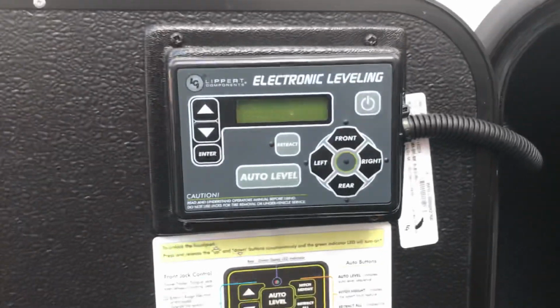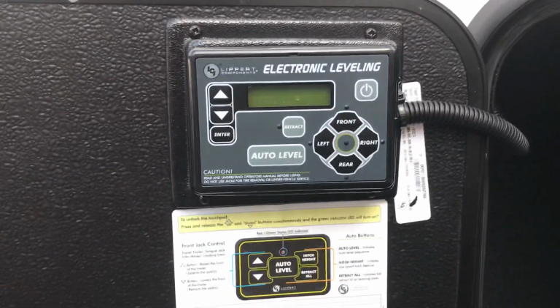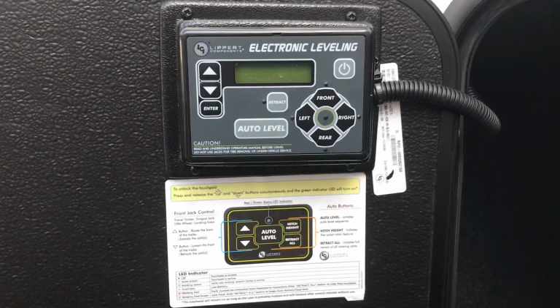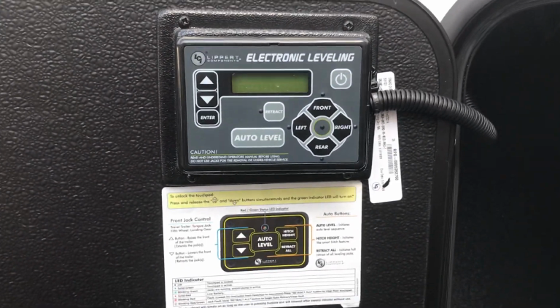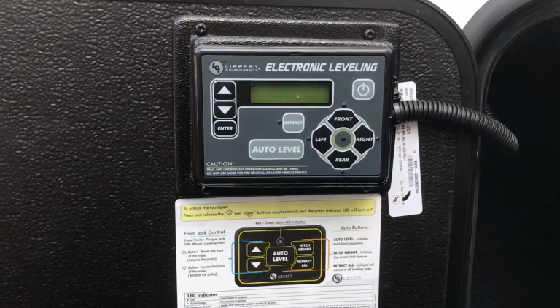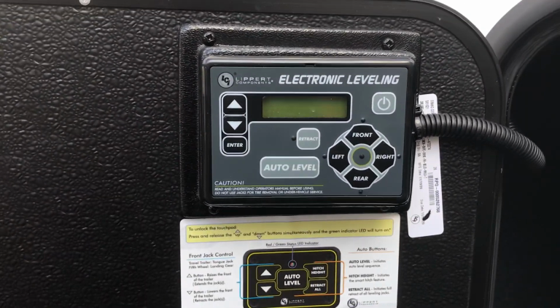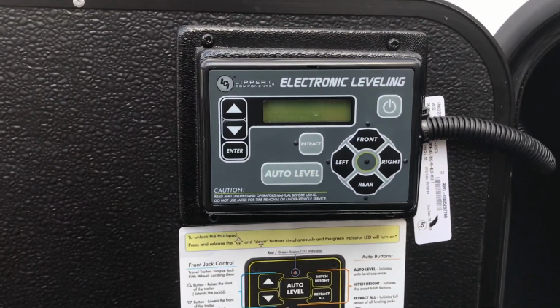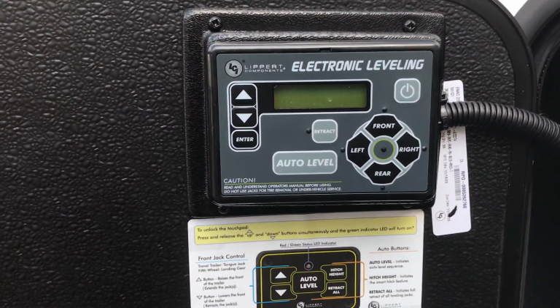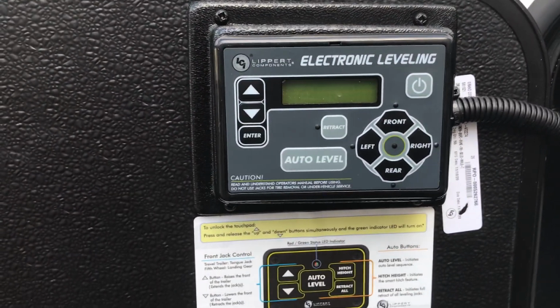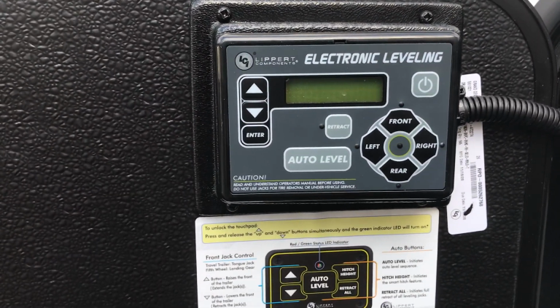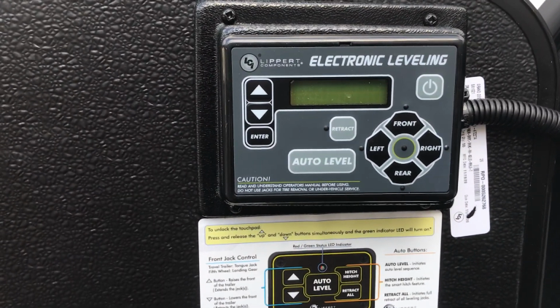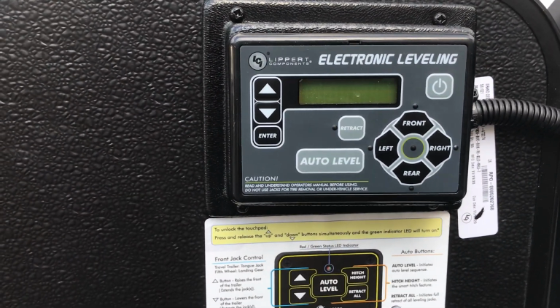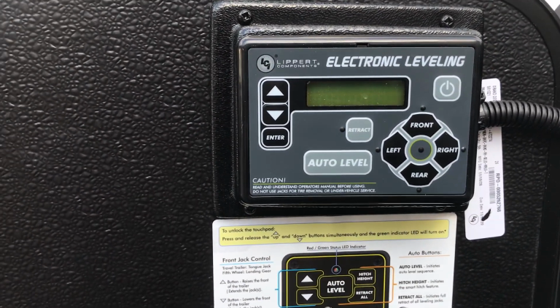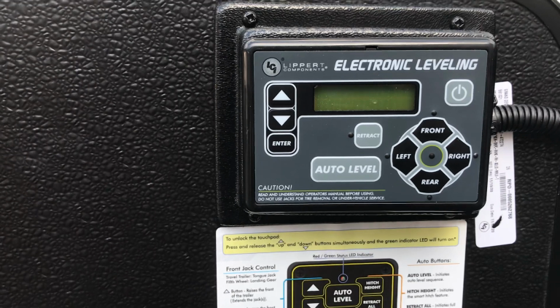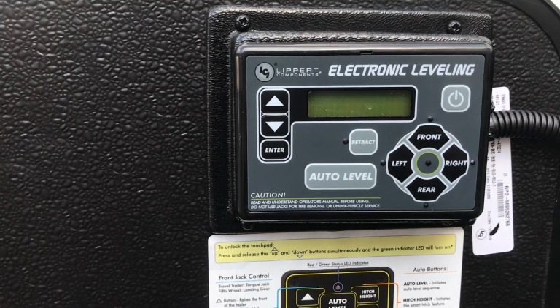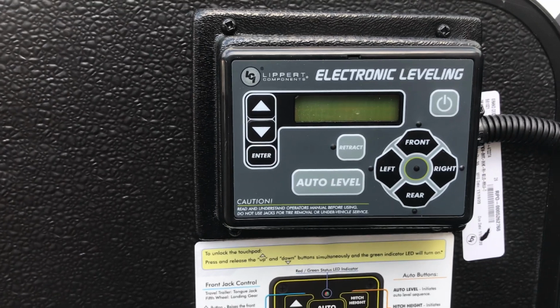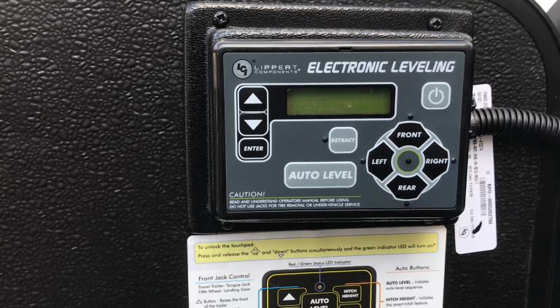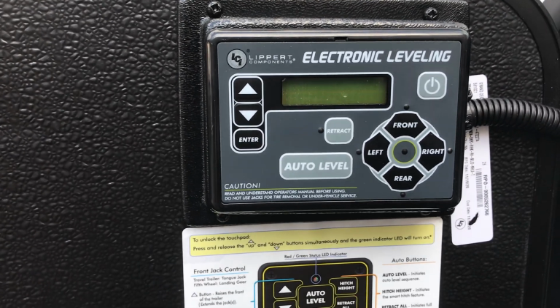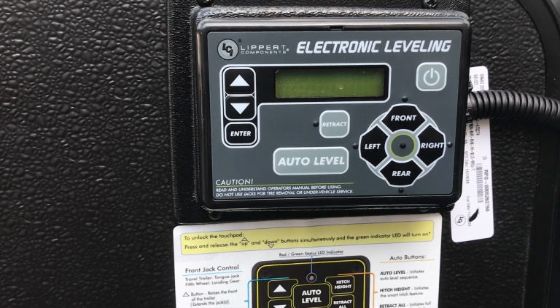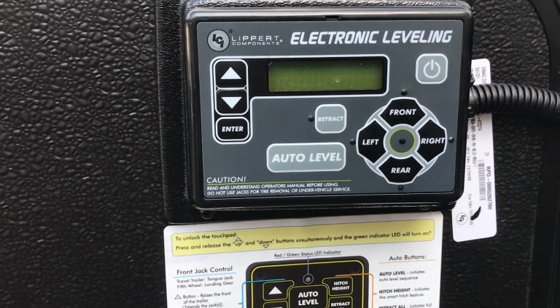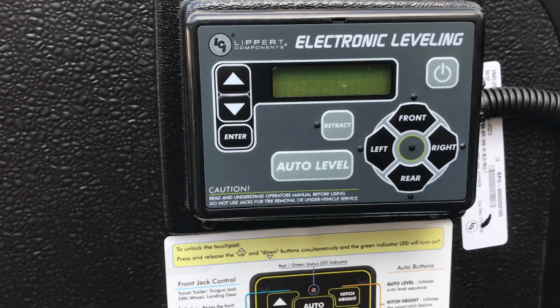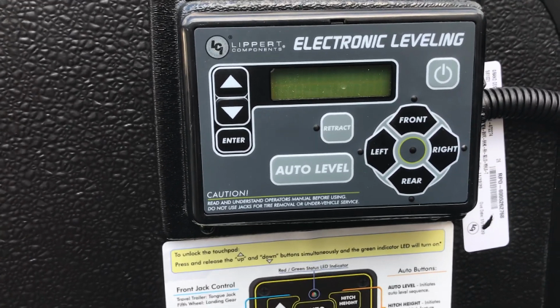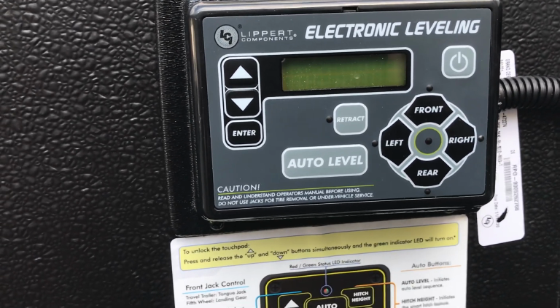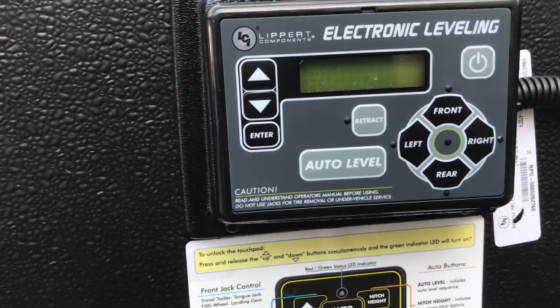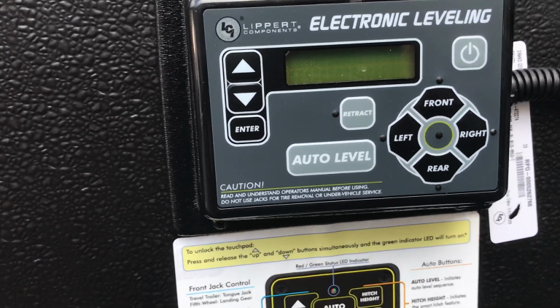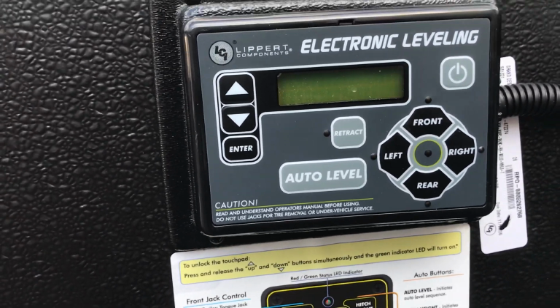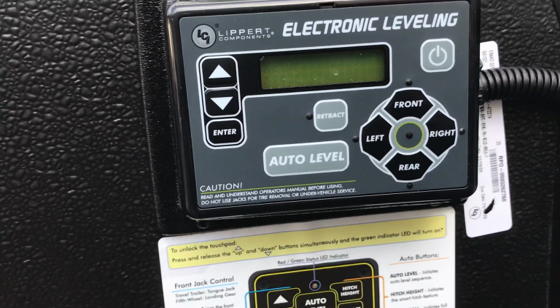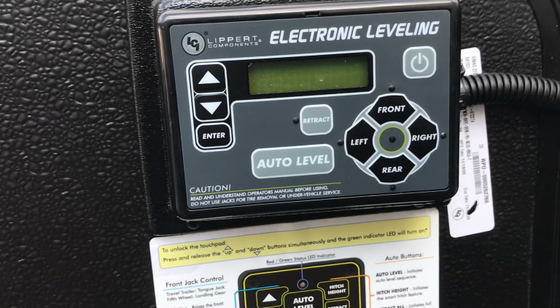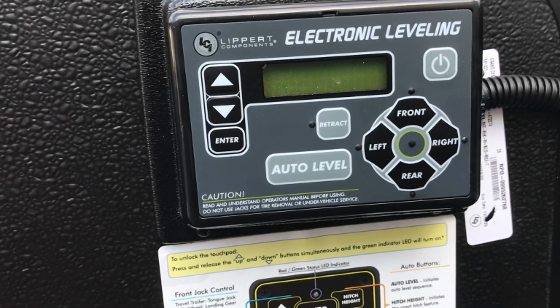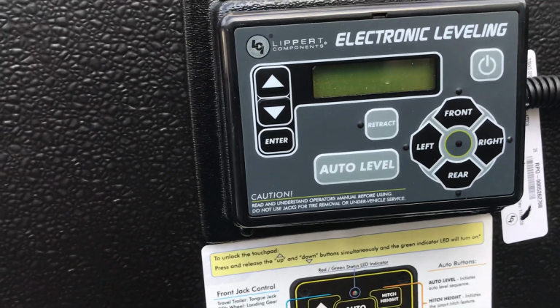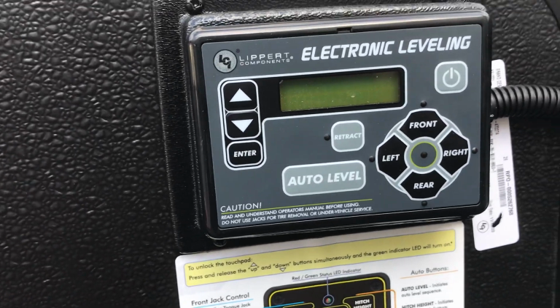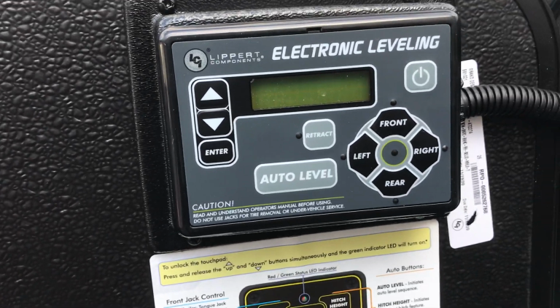This does have six-point auto-leveling and there's the control for it — the Lippert six-point control. All you do is press a button and it will set itself to level.